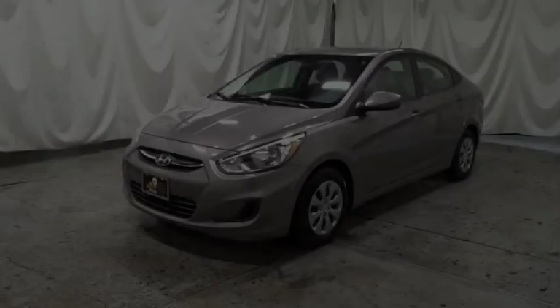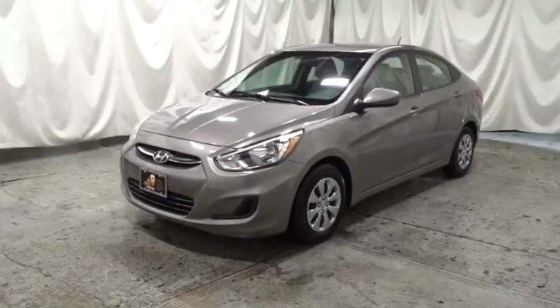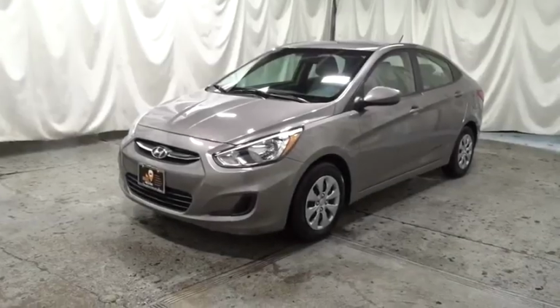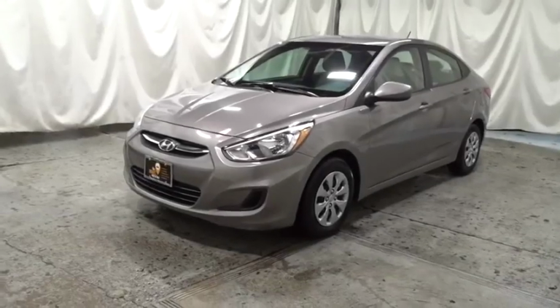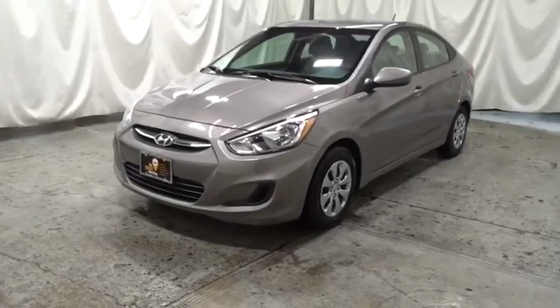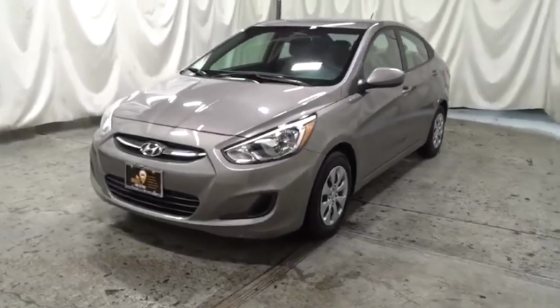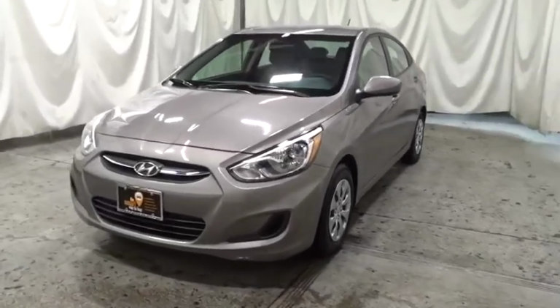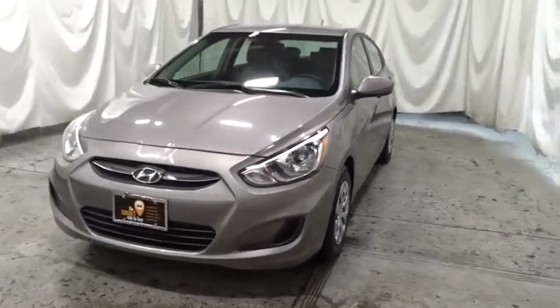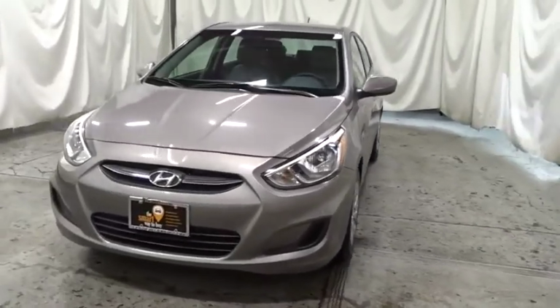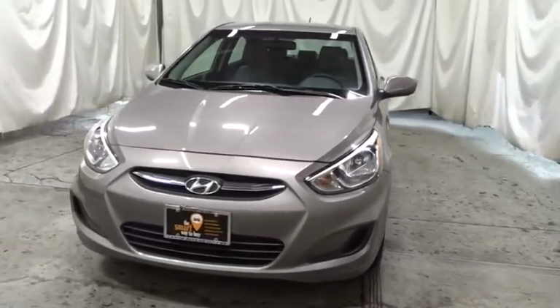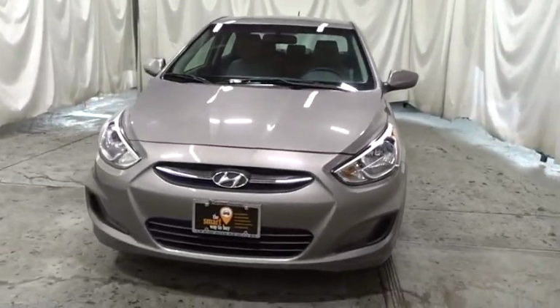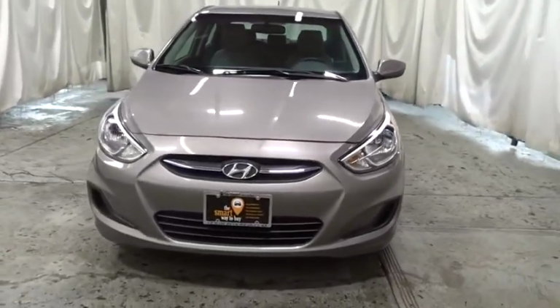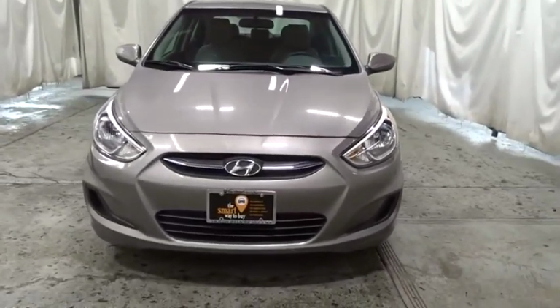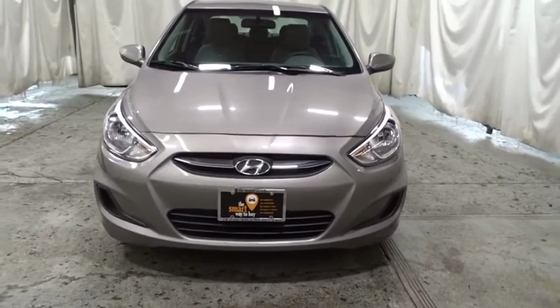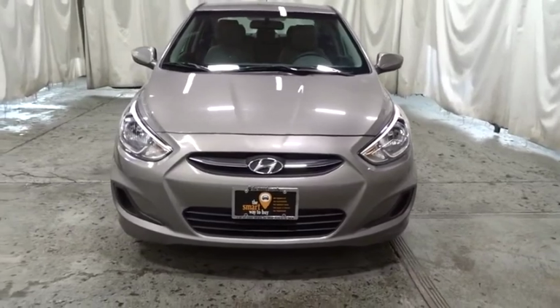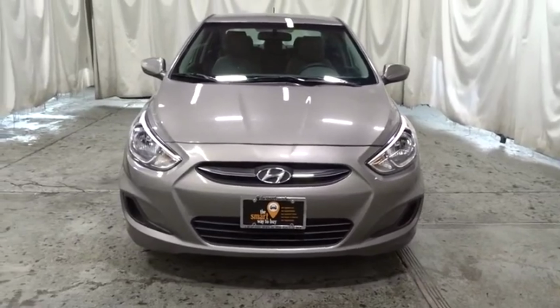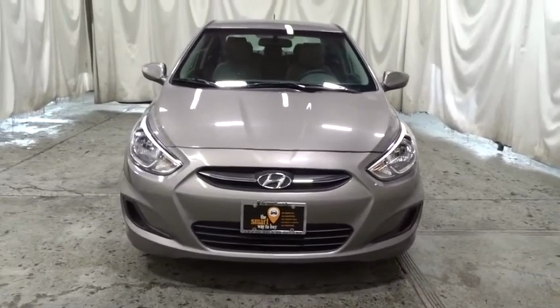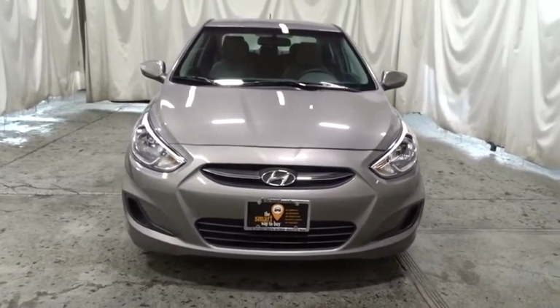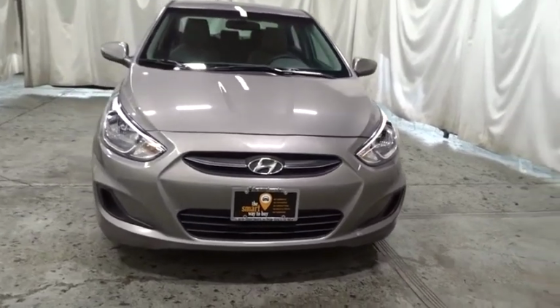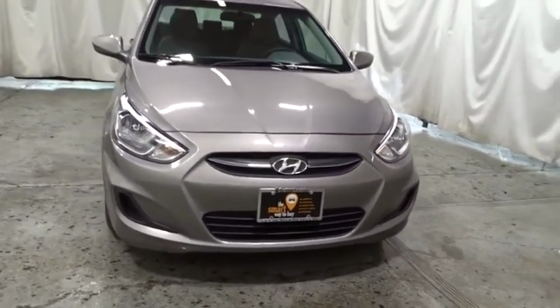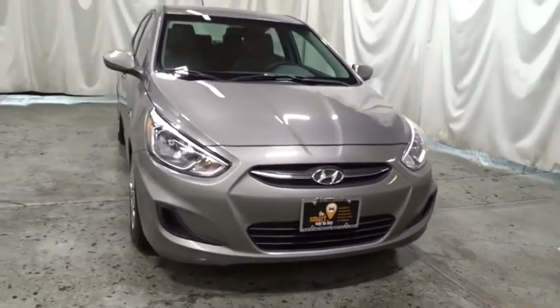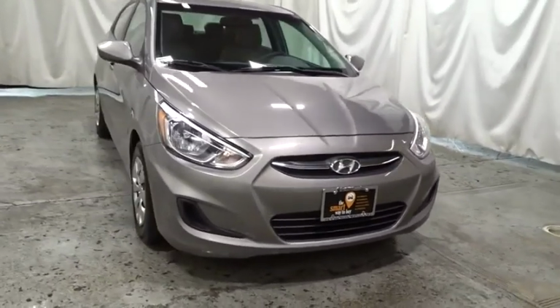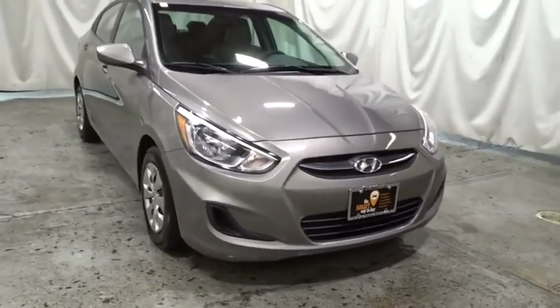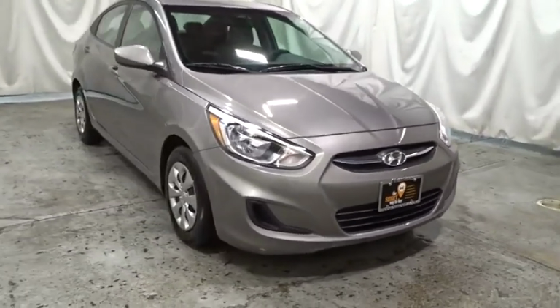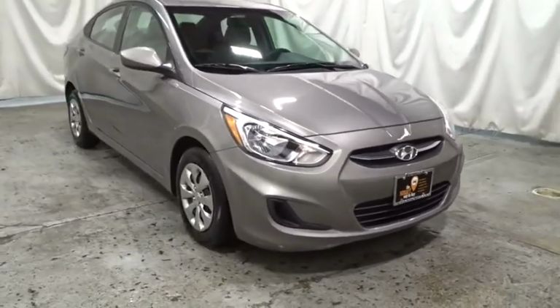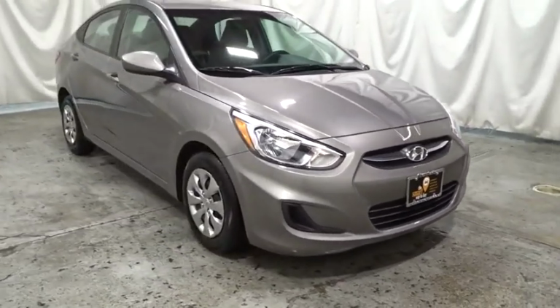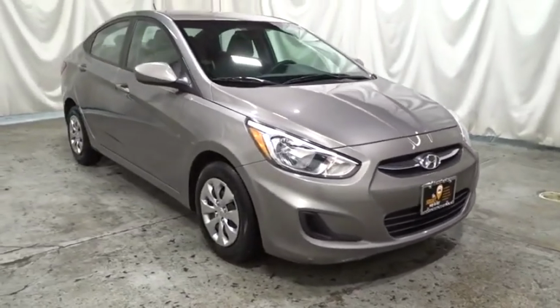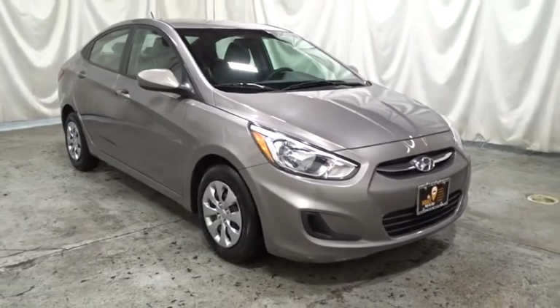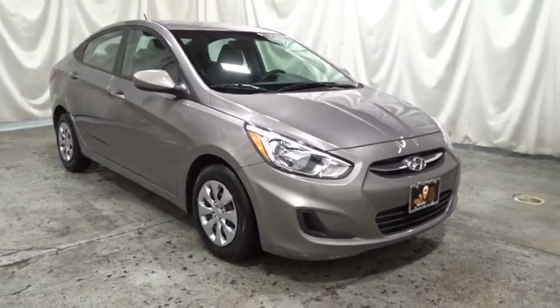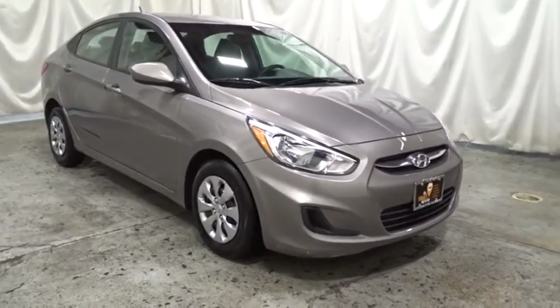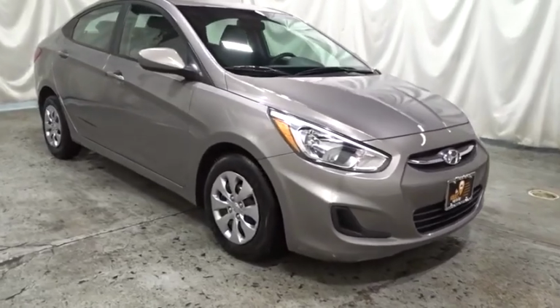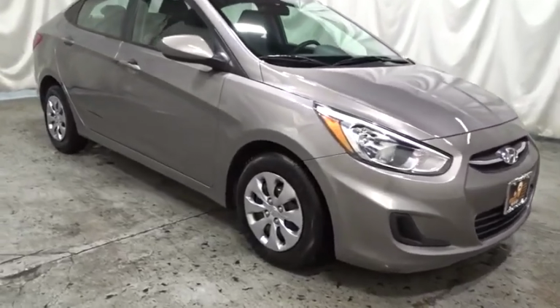Make a great choice today with the 2017 Hyundai Accent. Designed to keep you moving and leave boredom behind, the Hyundai Accent is affordable, fuel-efficient, and safe. A winning combination.